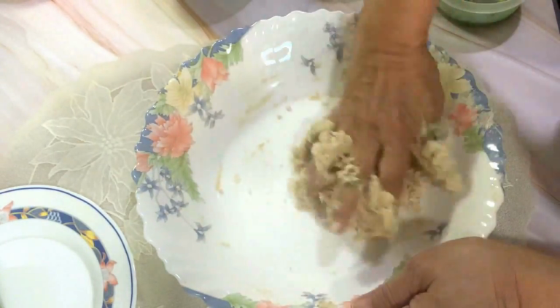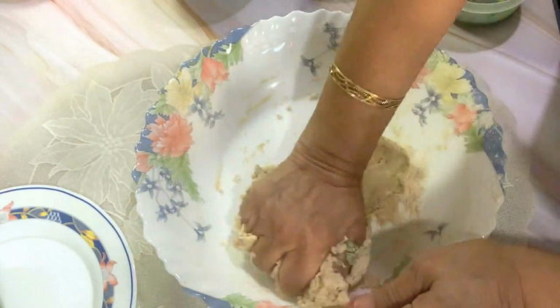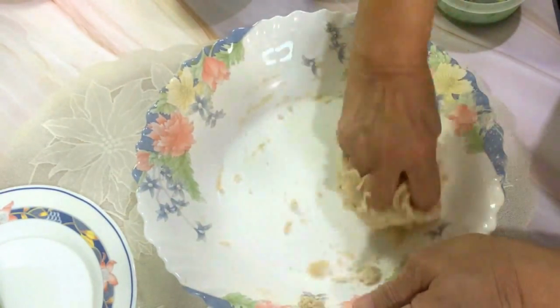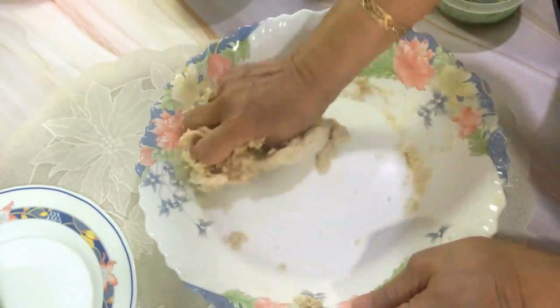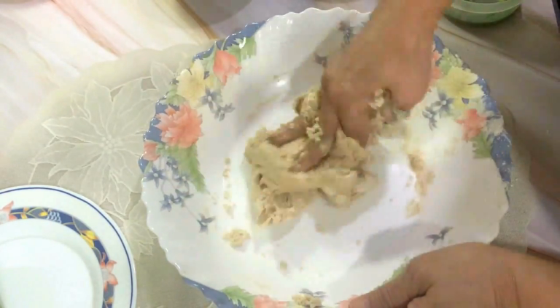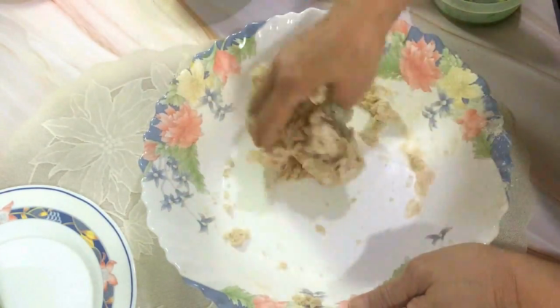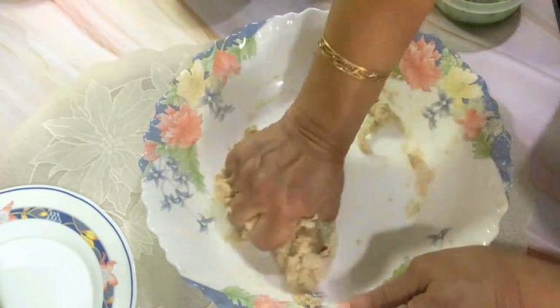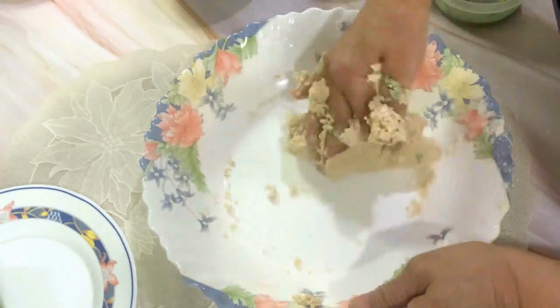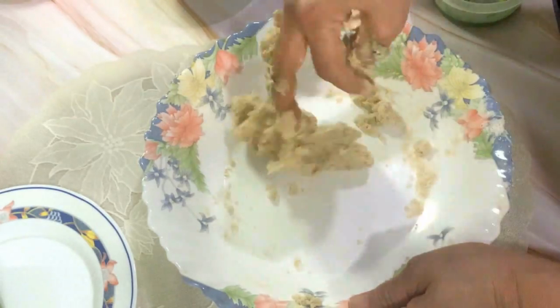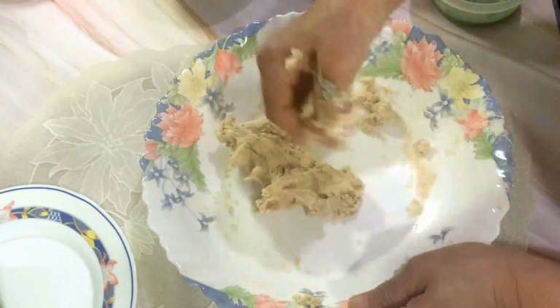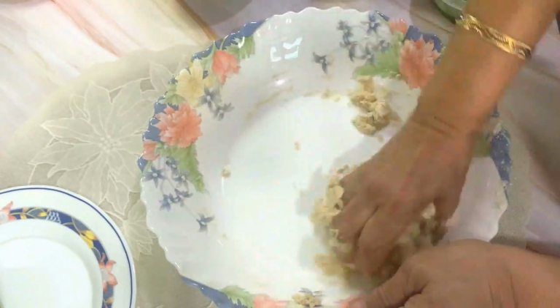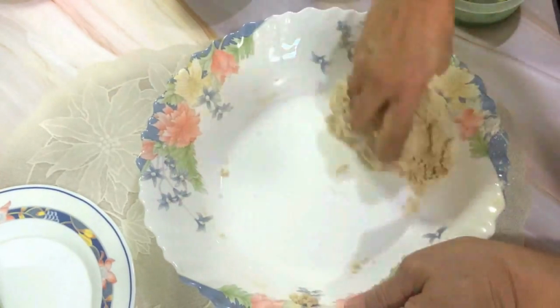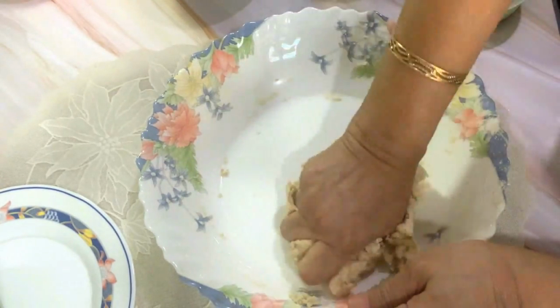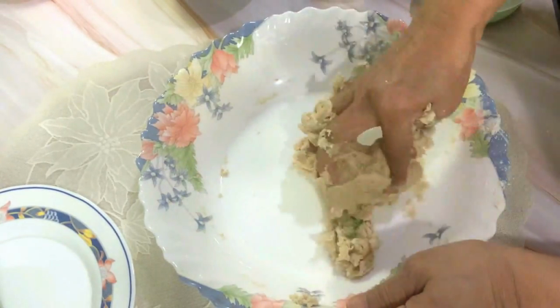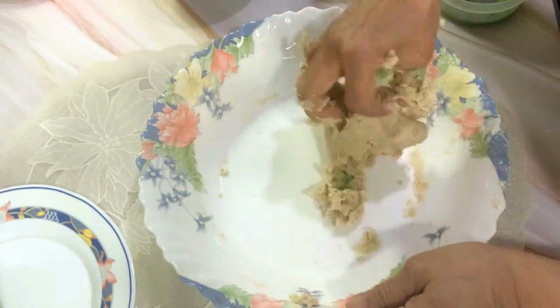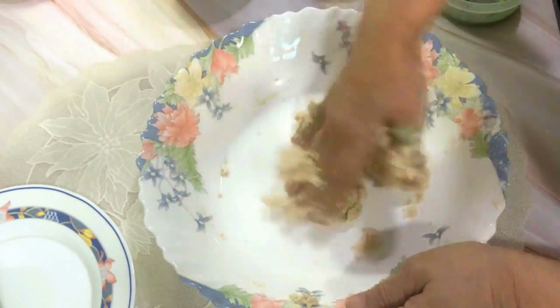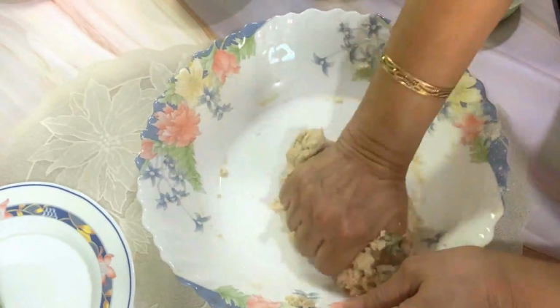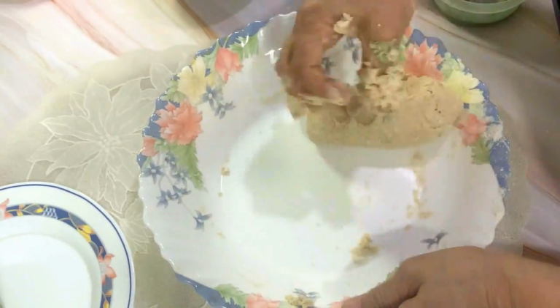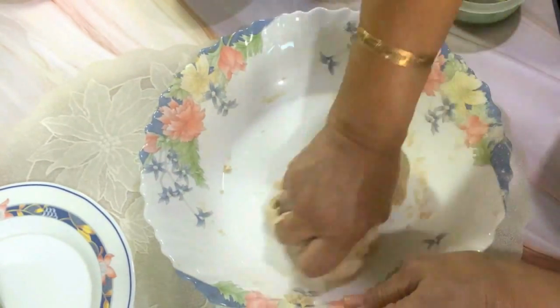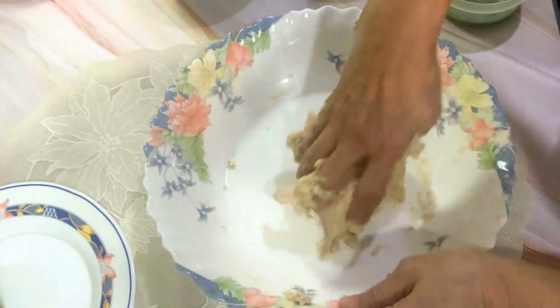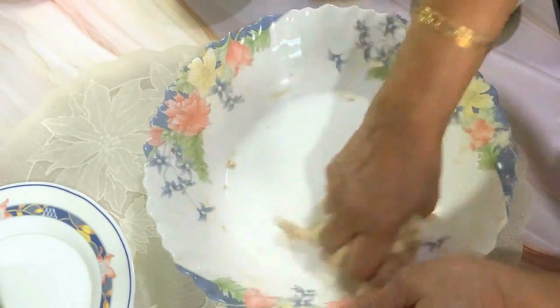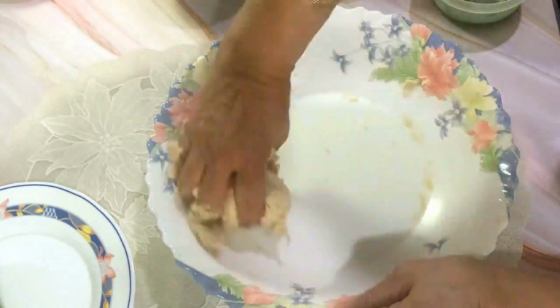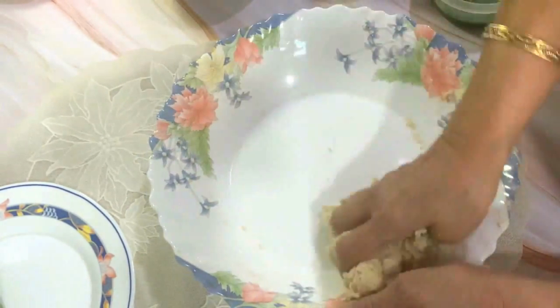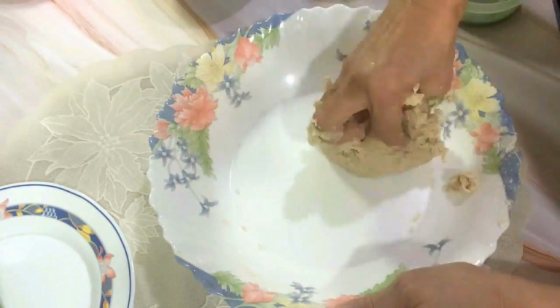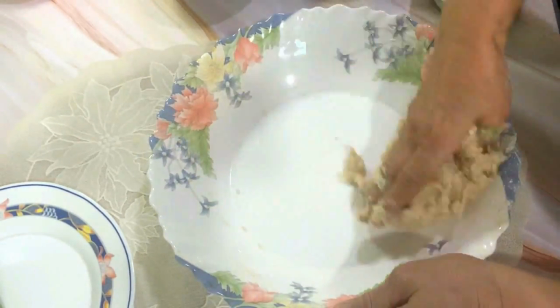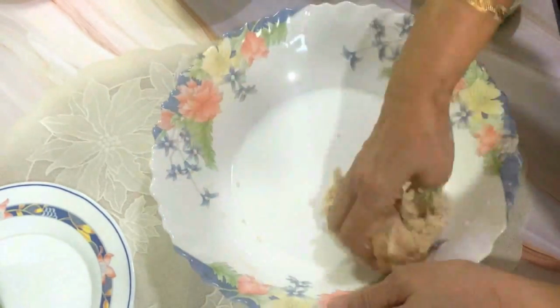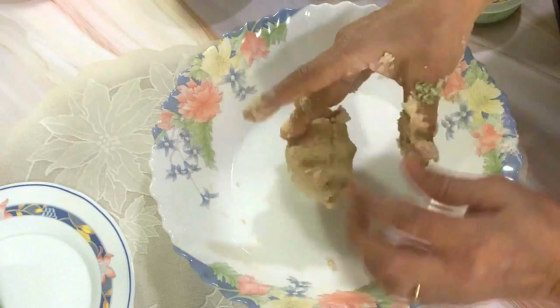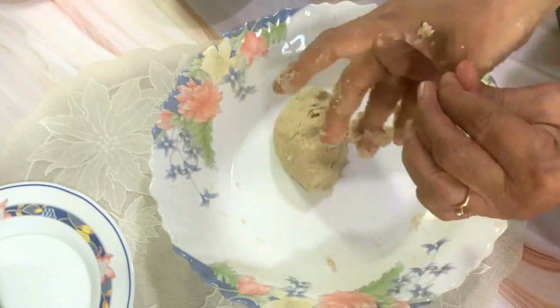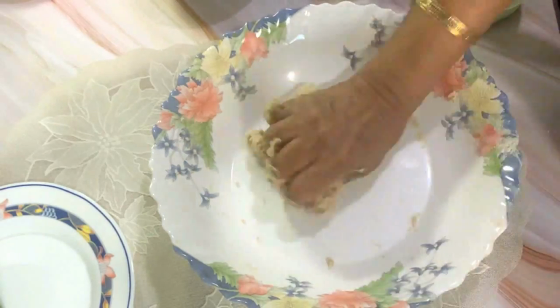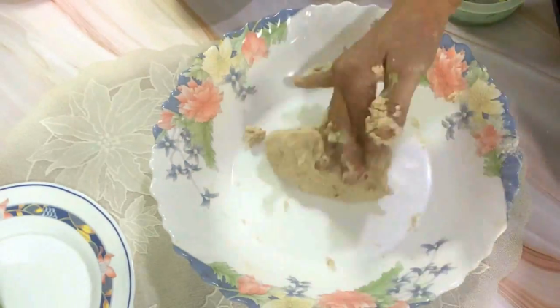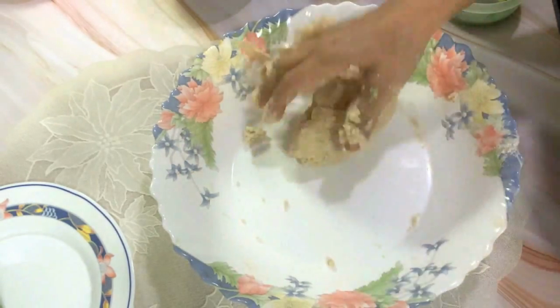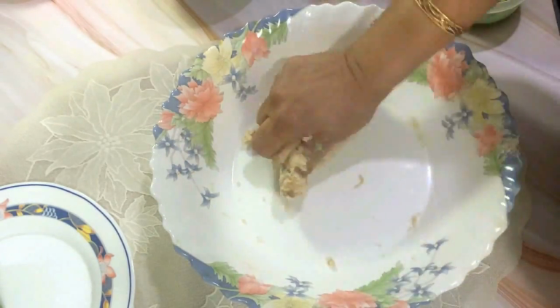When we were living abroad, this is what we used to do on Indian Independence Day — we would have a potluck where everyone would bring one dish of tri-colored food.